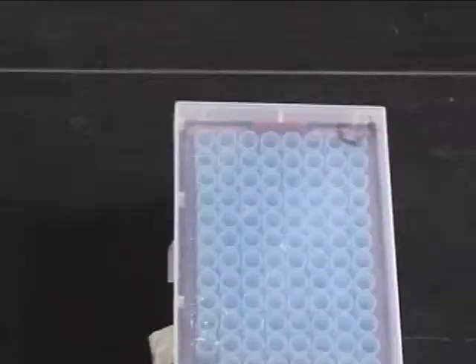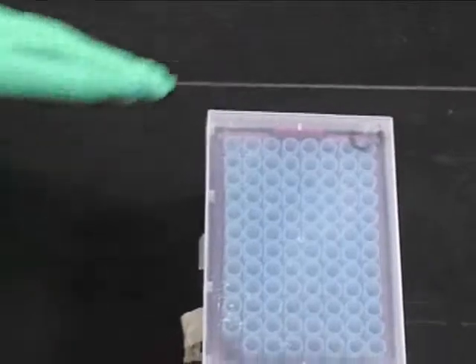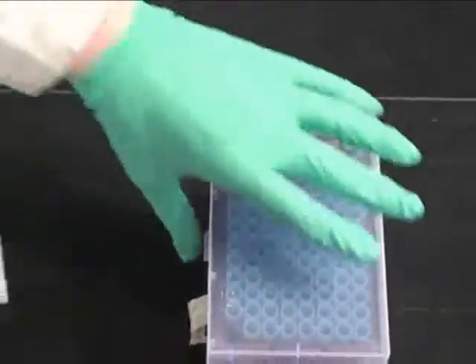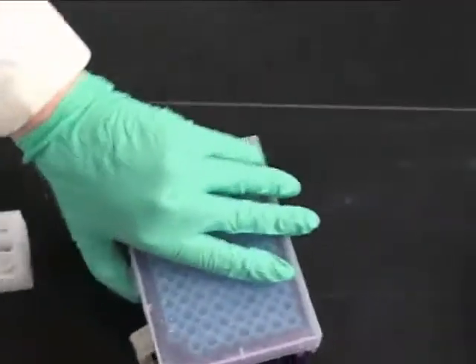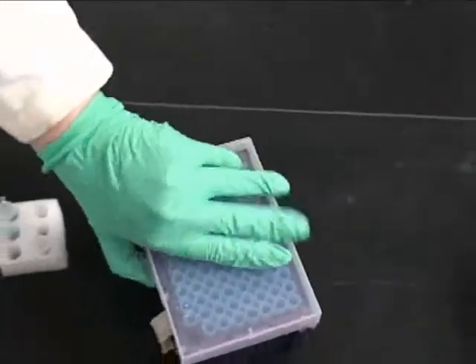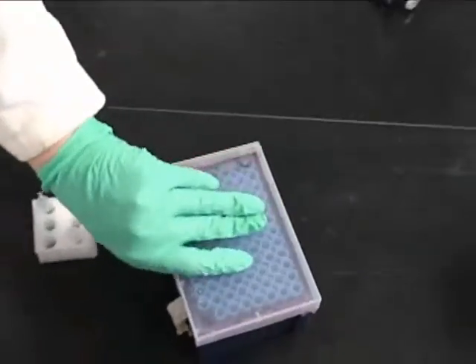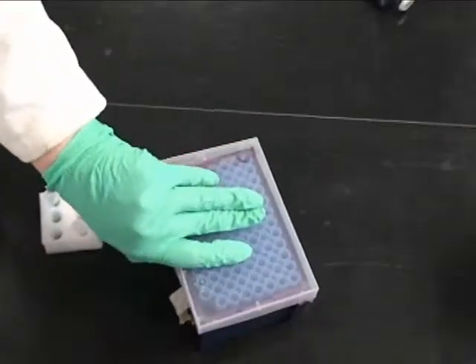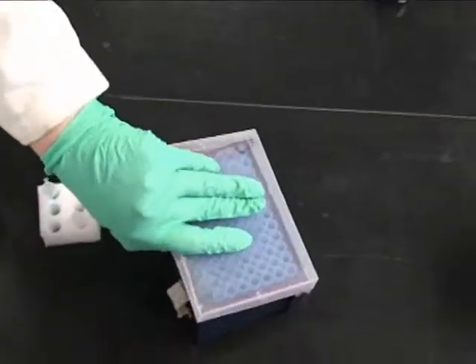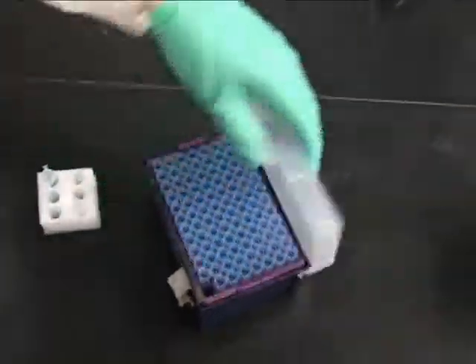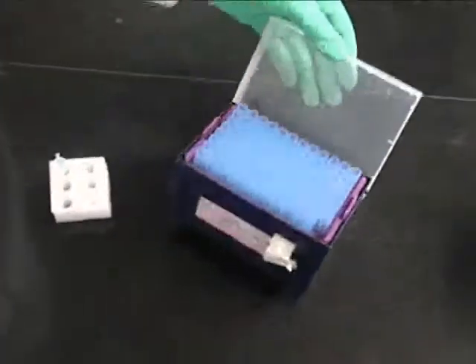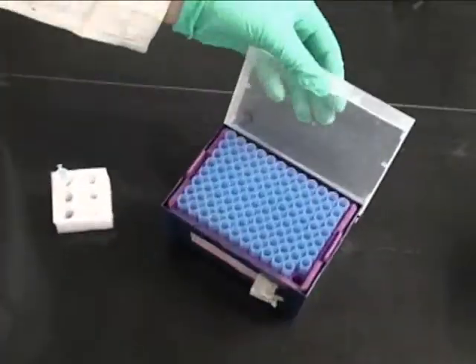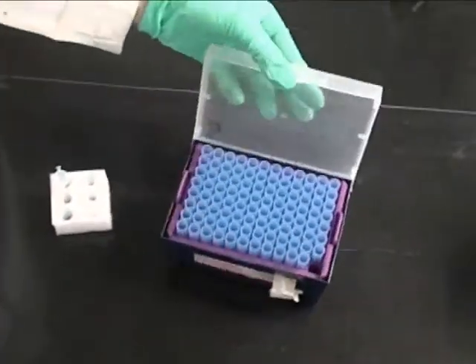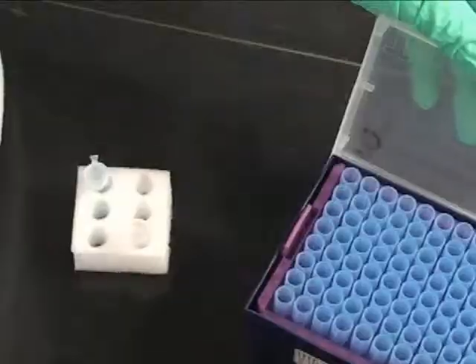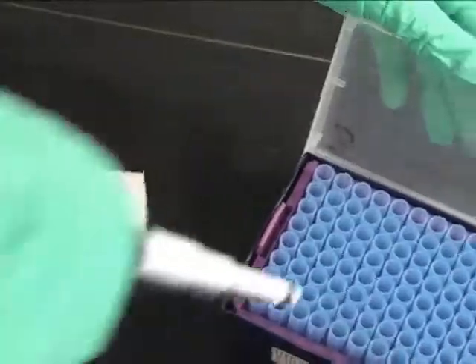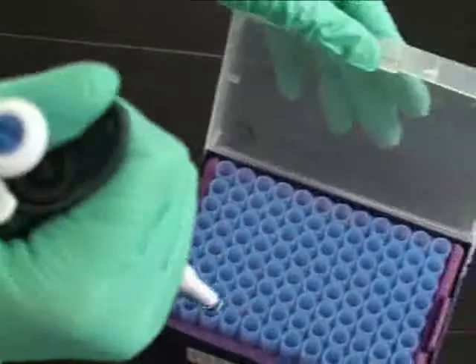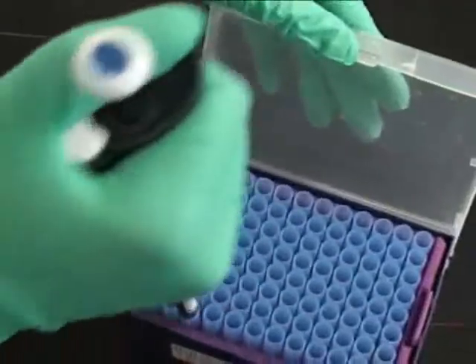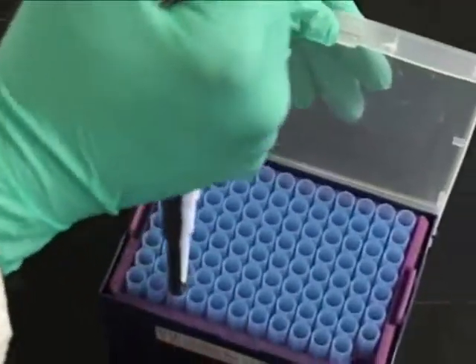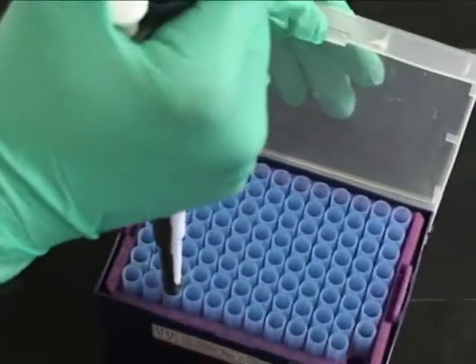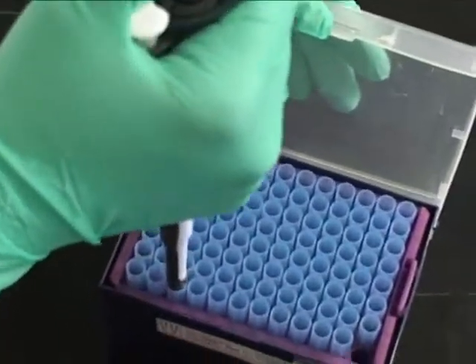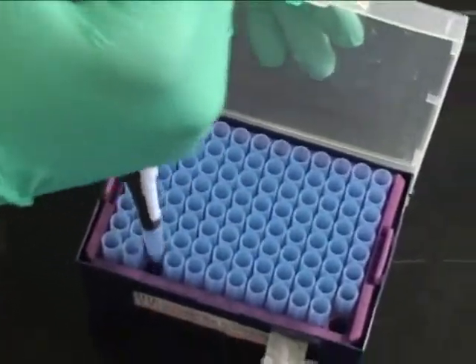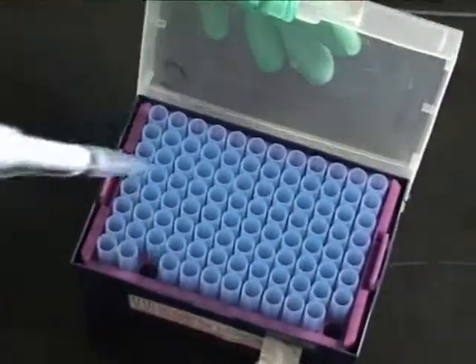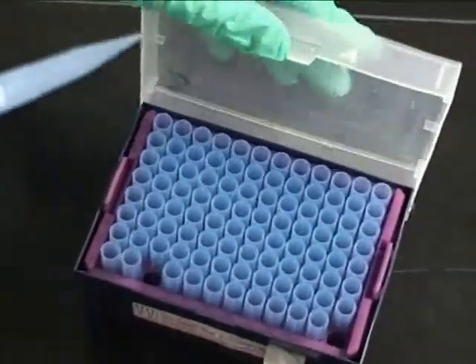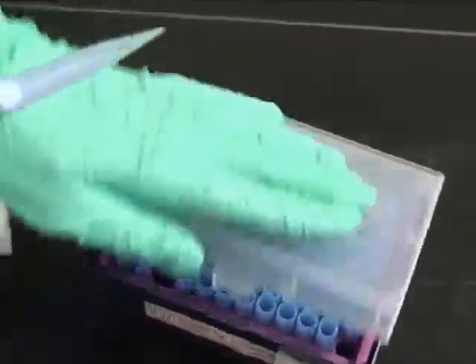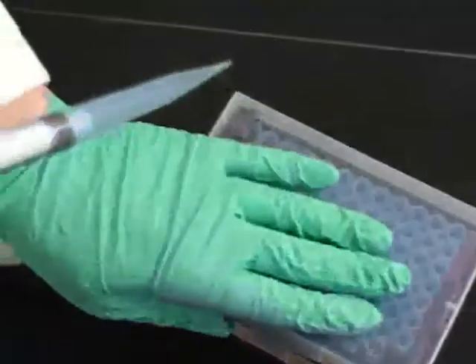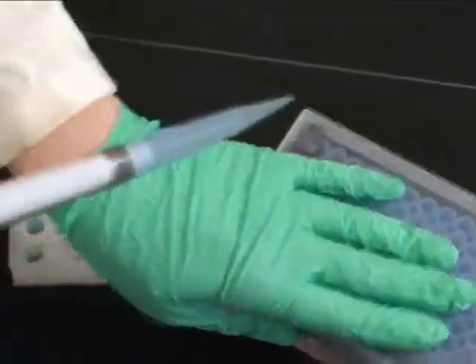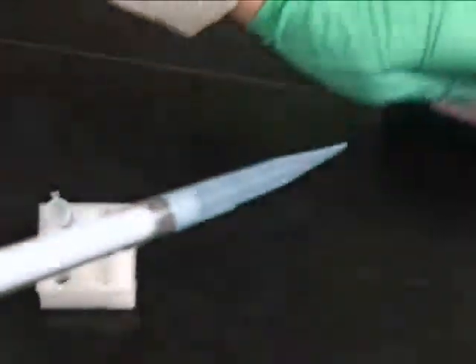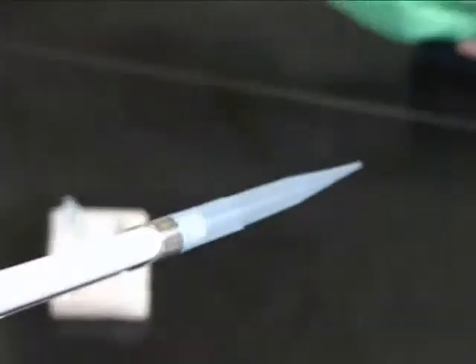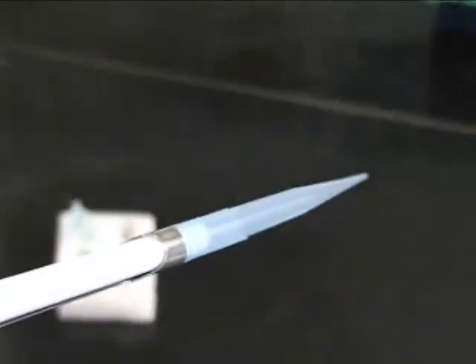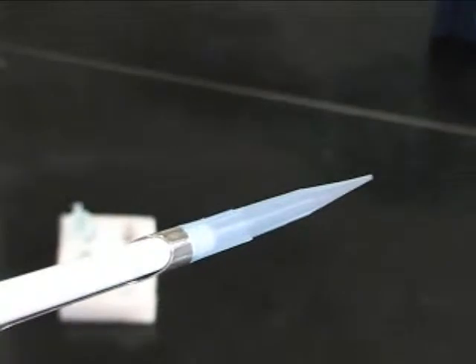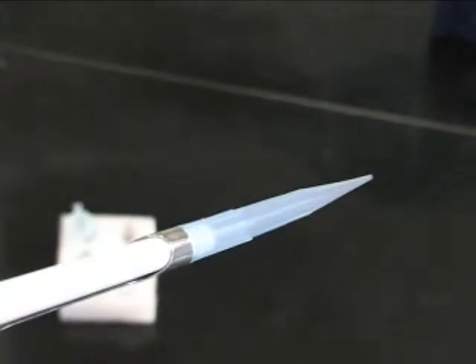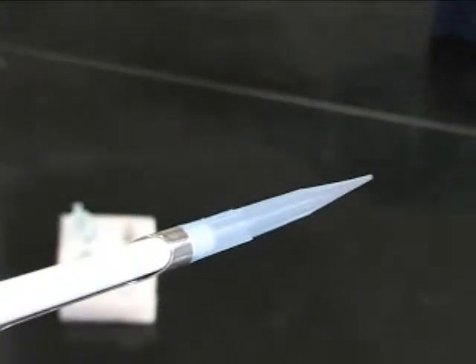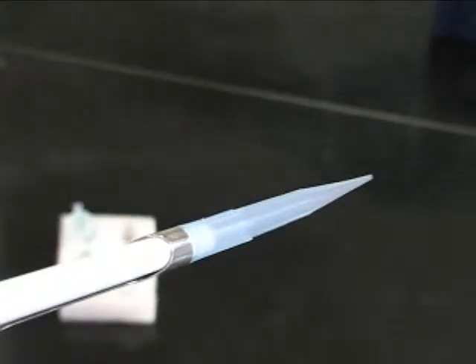To begin pipetting, open the box of tips and attach as shown. Close the box after putting a tip on to keep the tip sterile. Do not touch the tip to any surface.